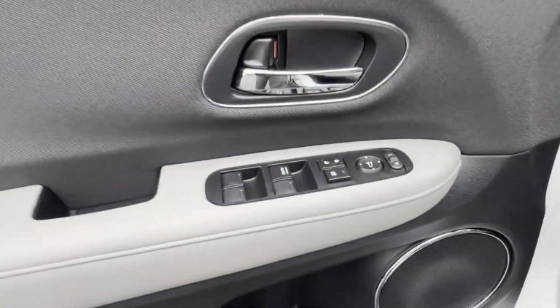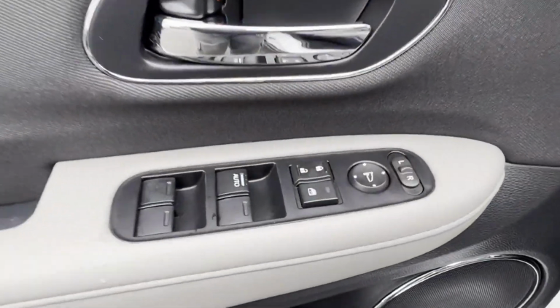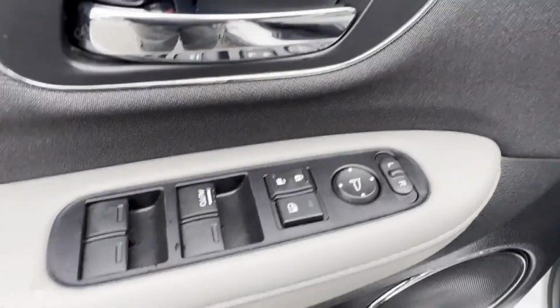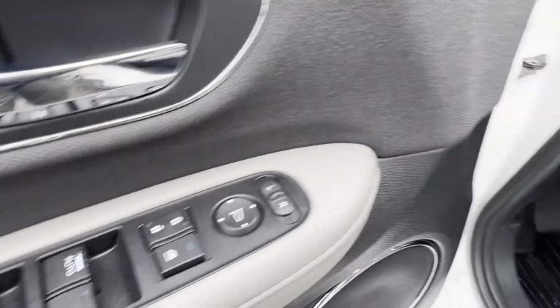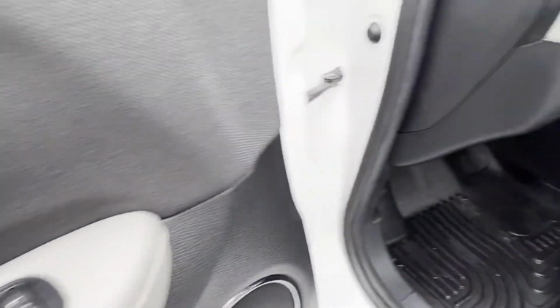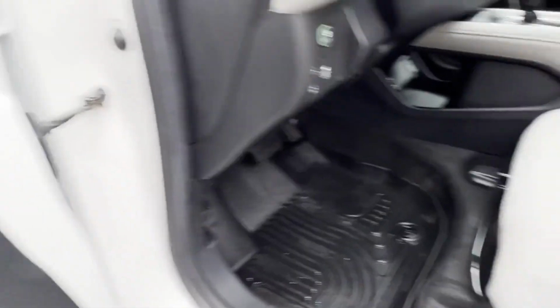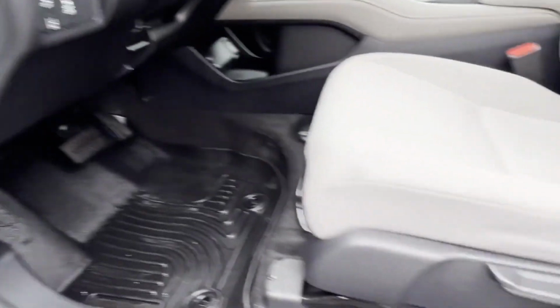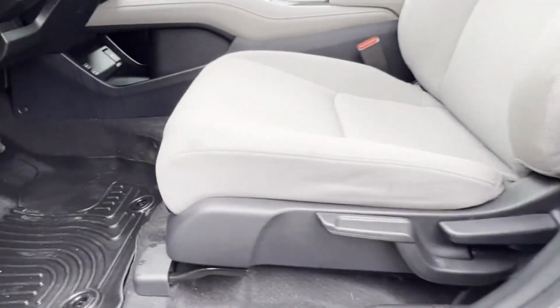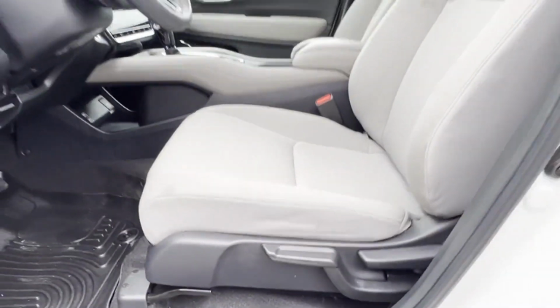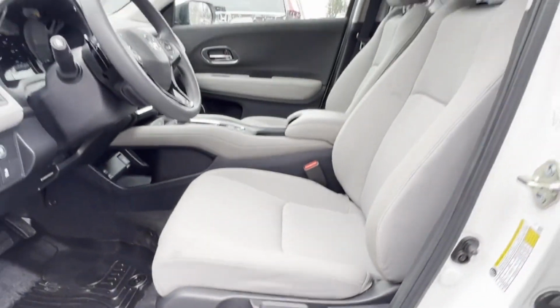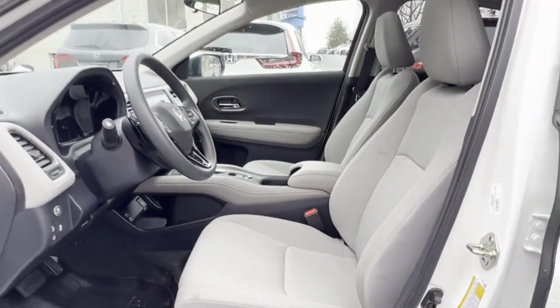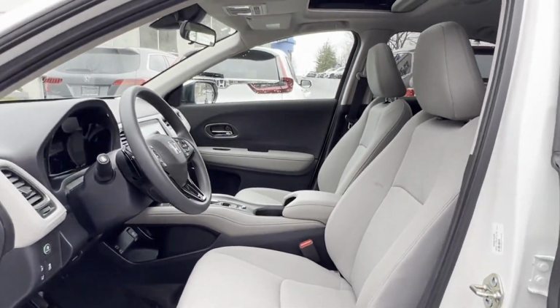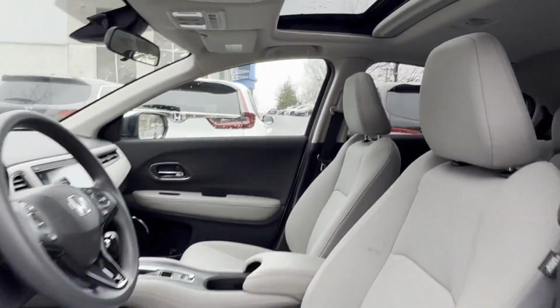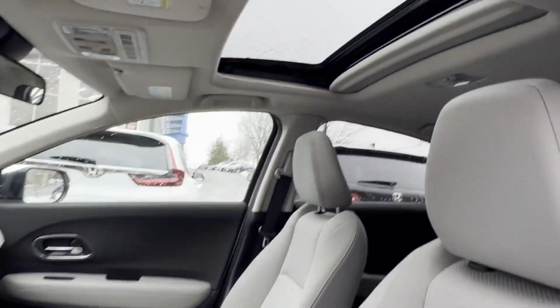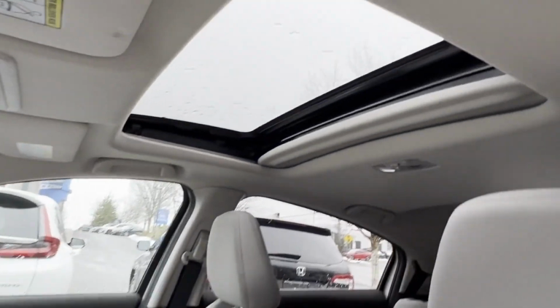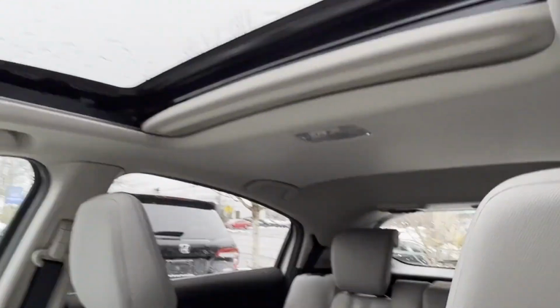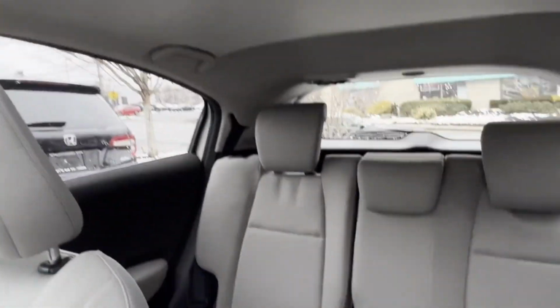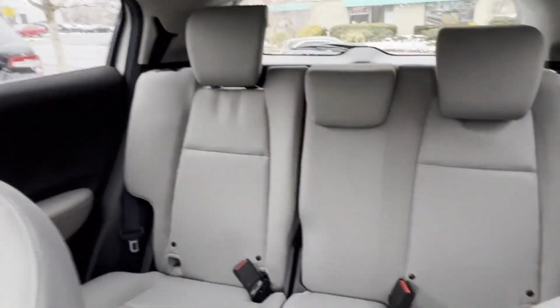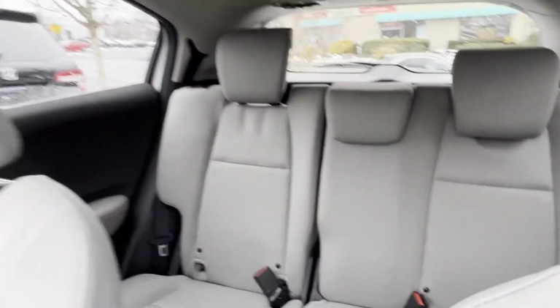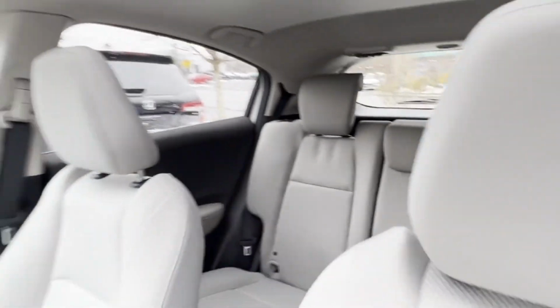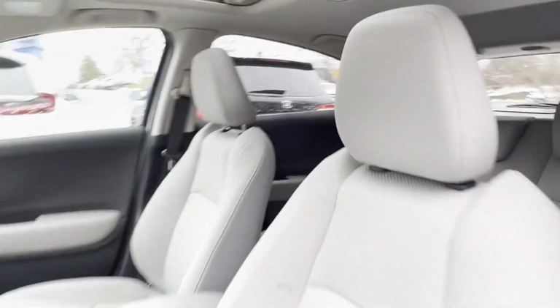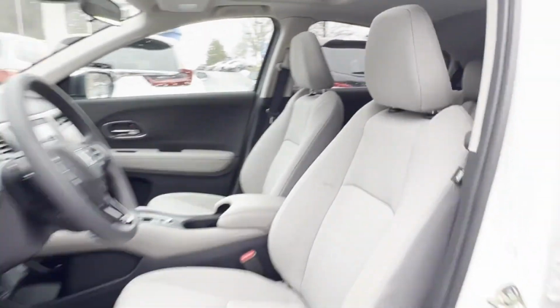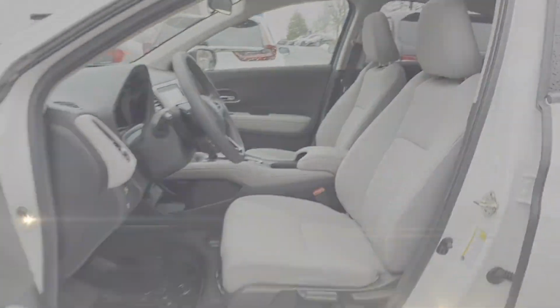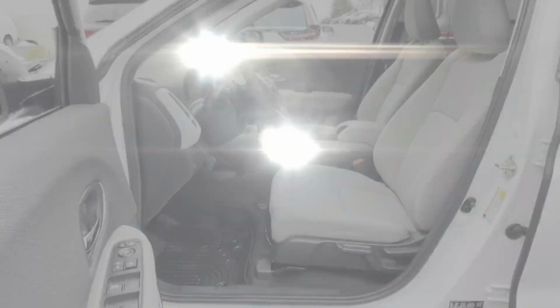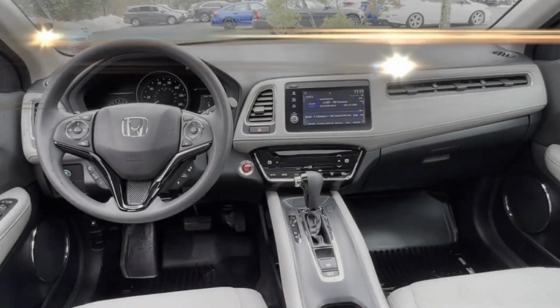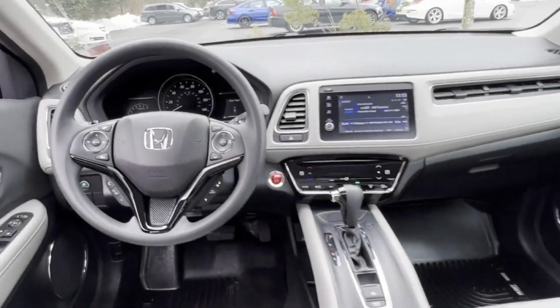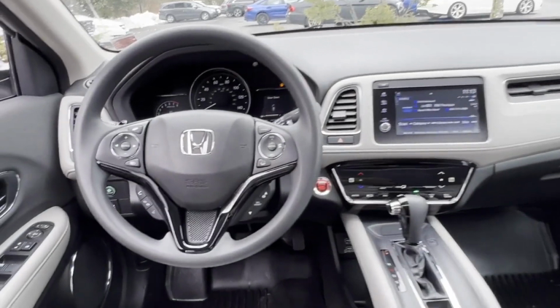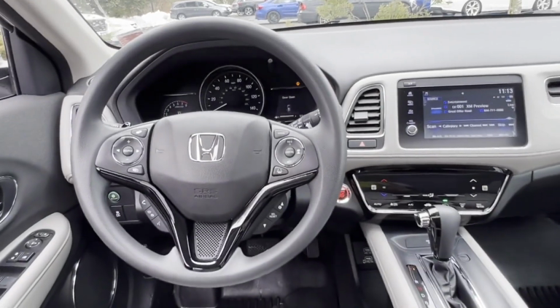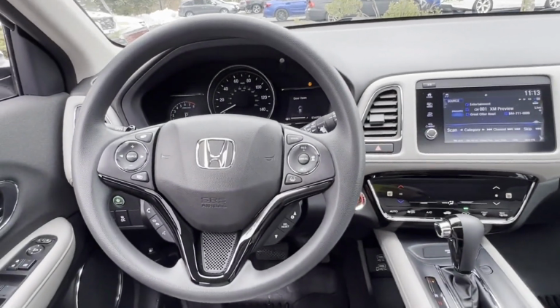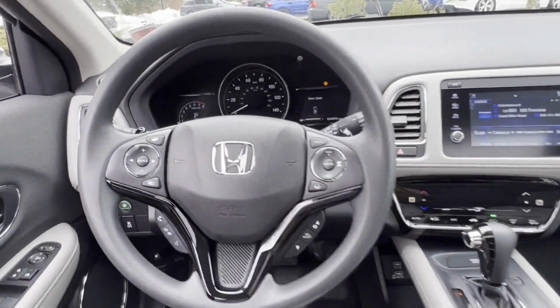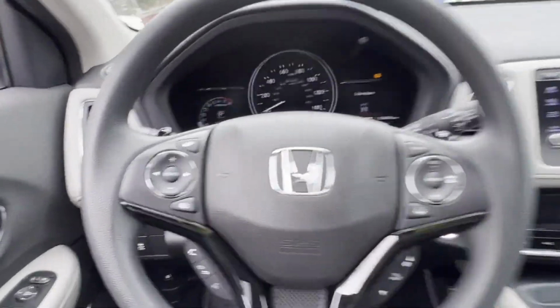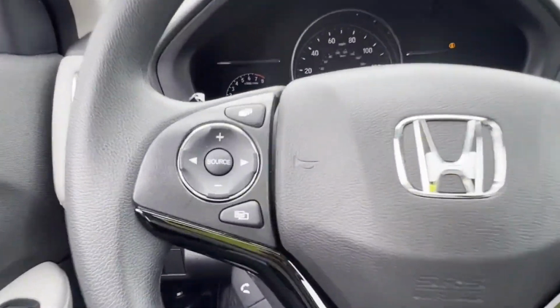Heated Side View Mirrors, Moonroof, Backup Camera, Tinted Windows, Pass-Through Rear Seat, Bluetooth, Brake Assist, Keyless Start, Rear Spoiler, Auto Climate Control, and Keyless Entry.